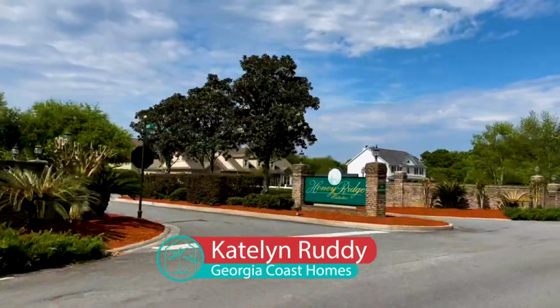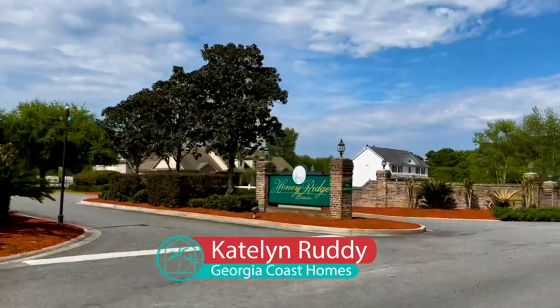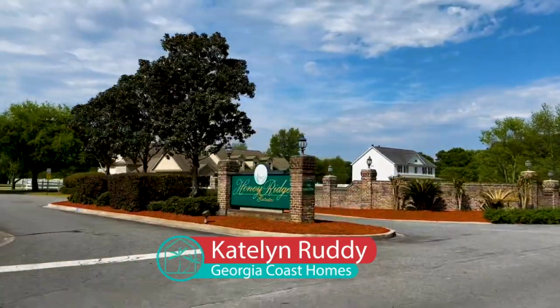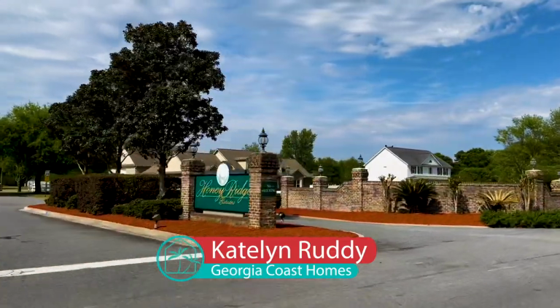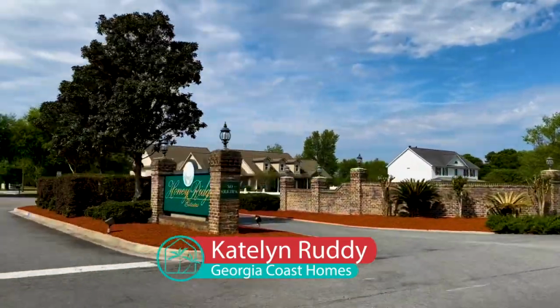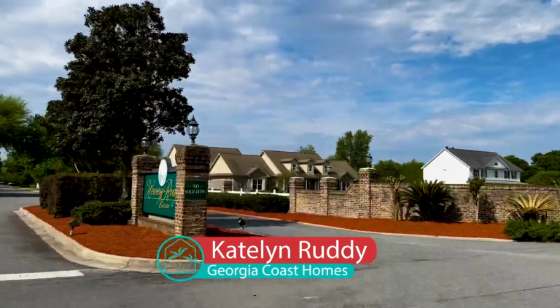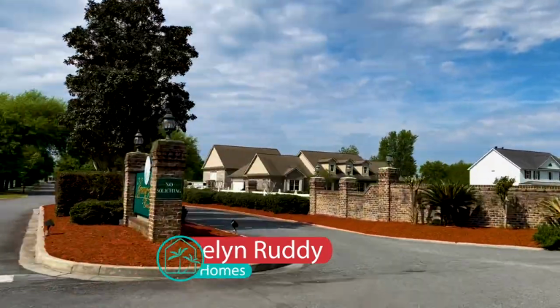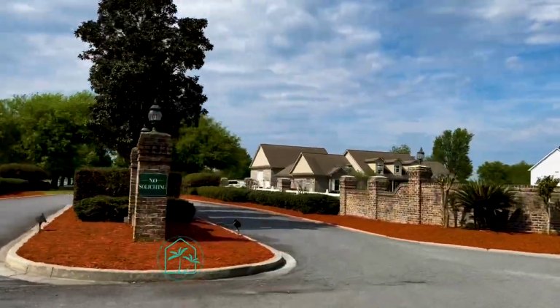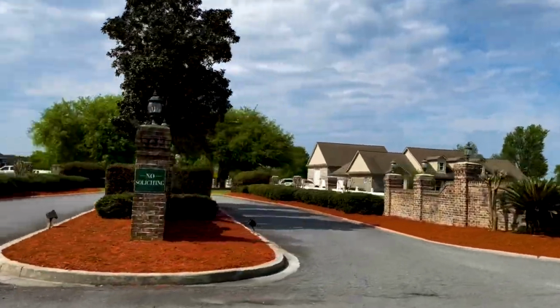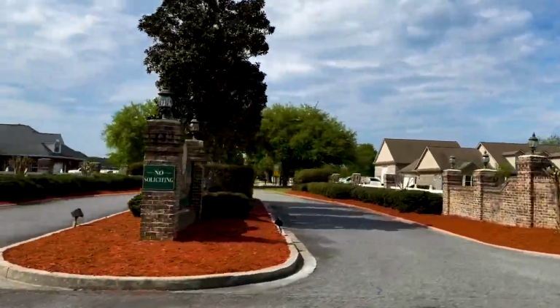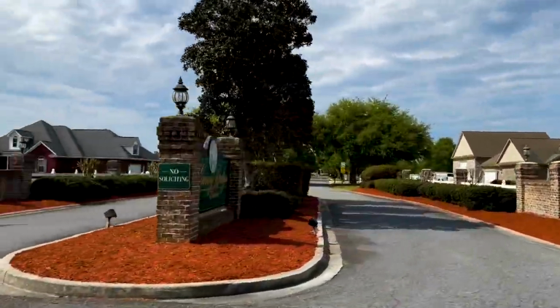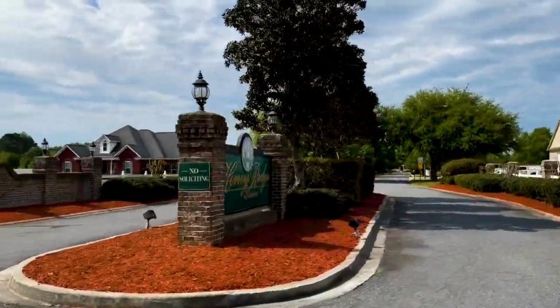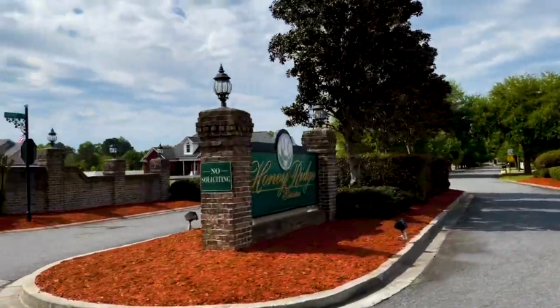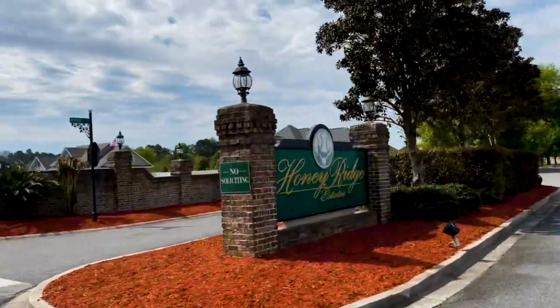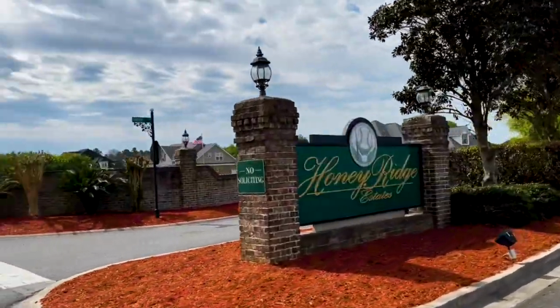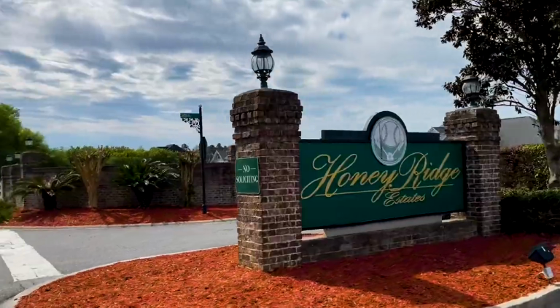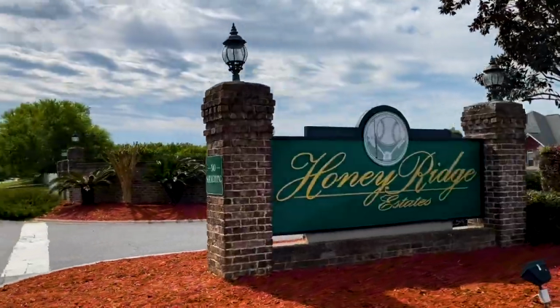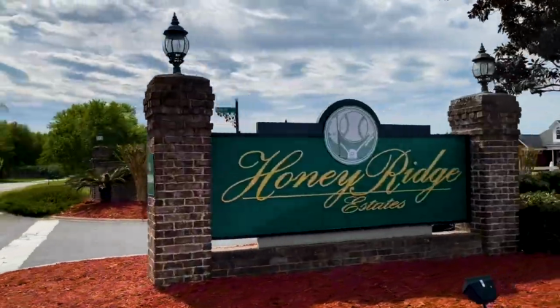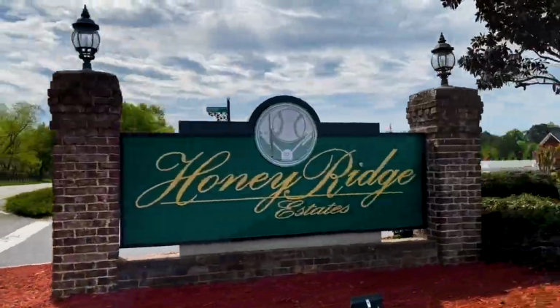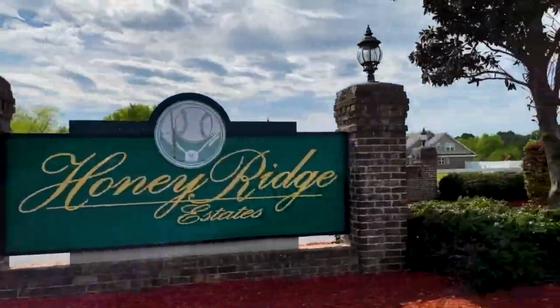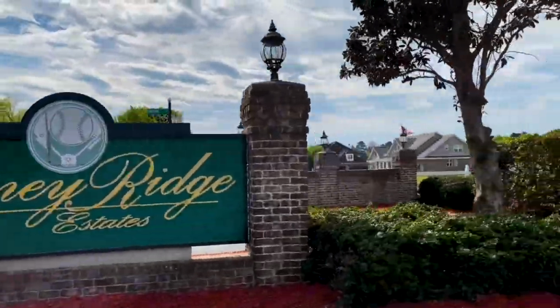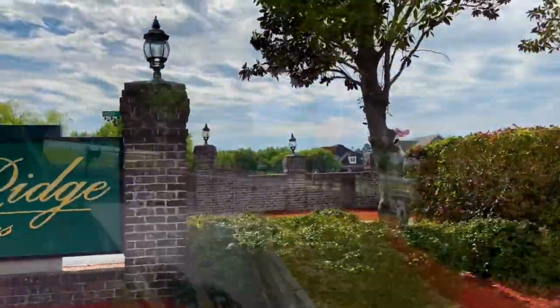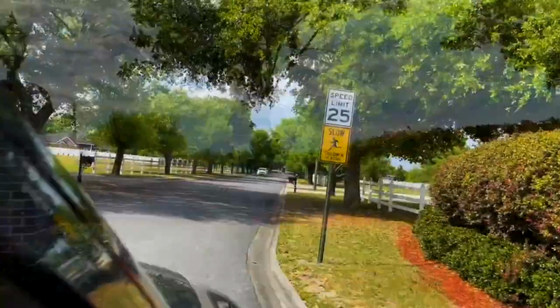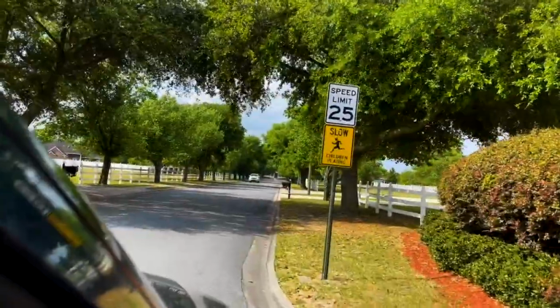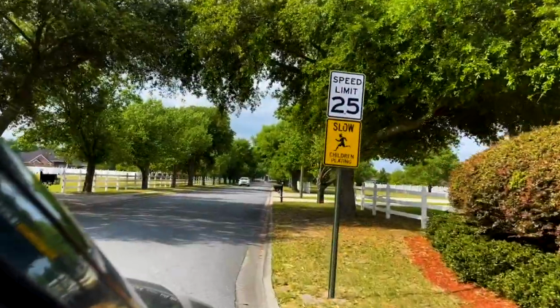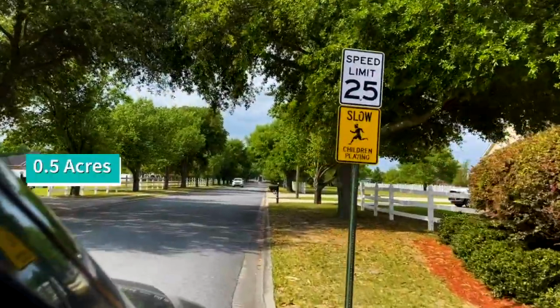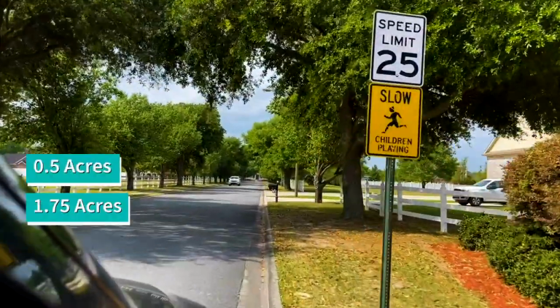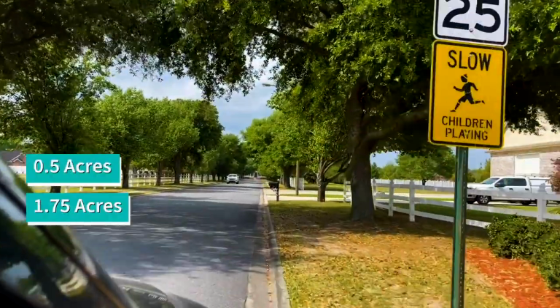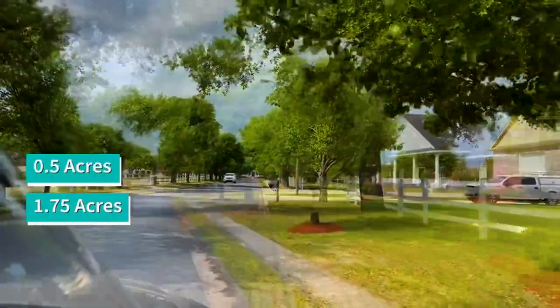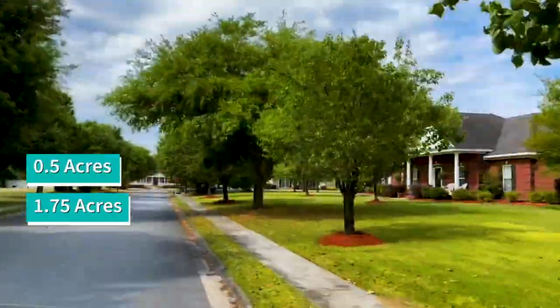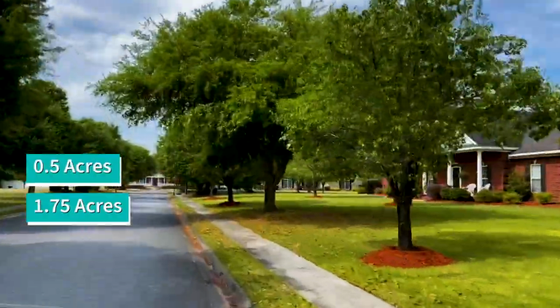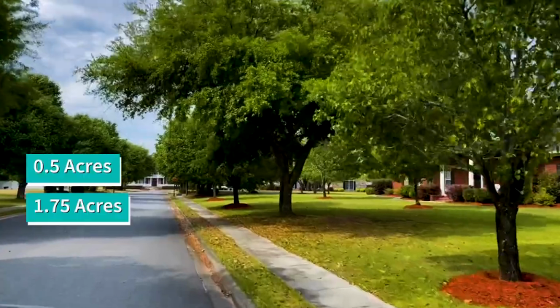Honey Ridge Estates is one of the most popular communities in Guyton. They have large lot sizes ranging from 0.5 acres to 1.75 acres.